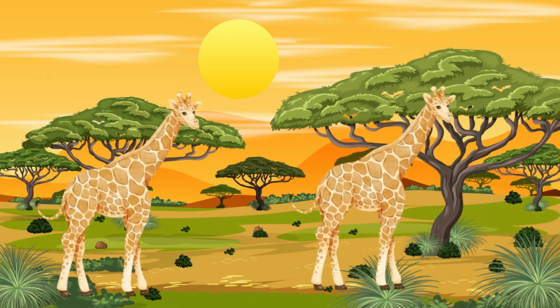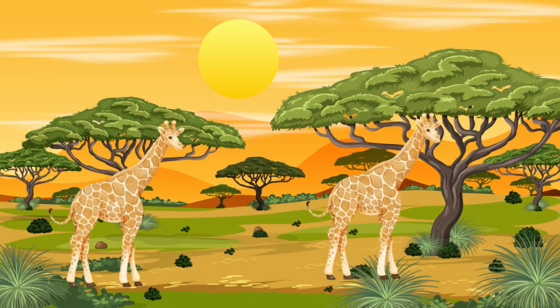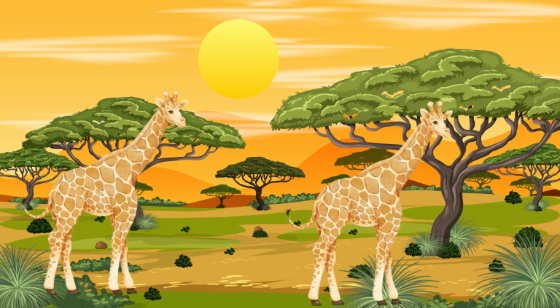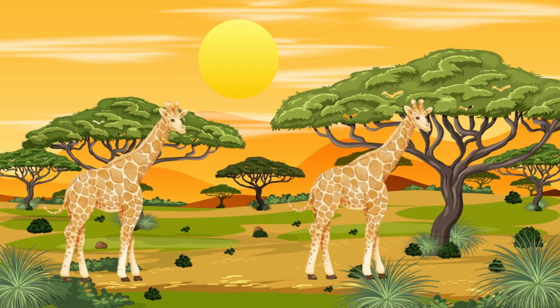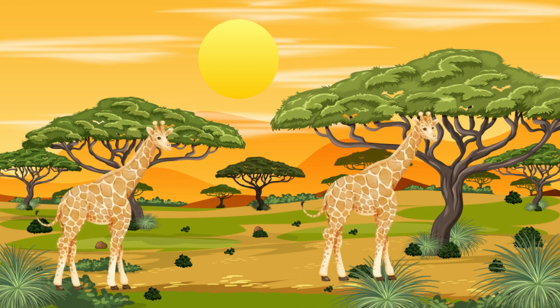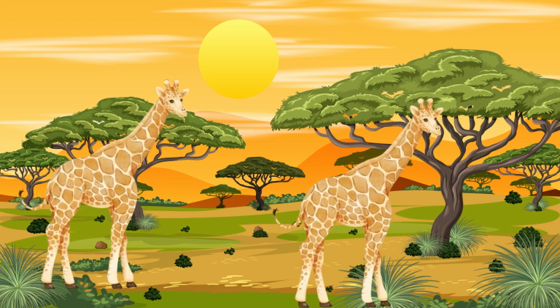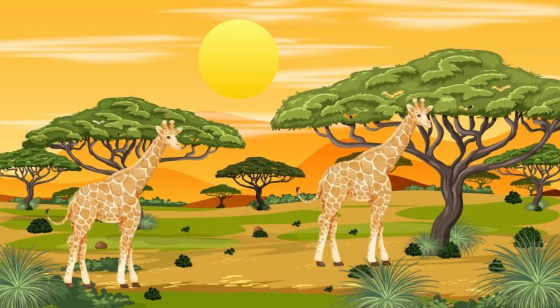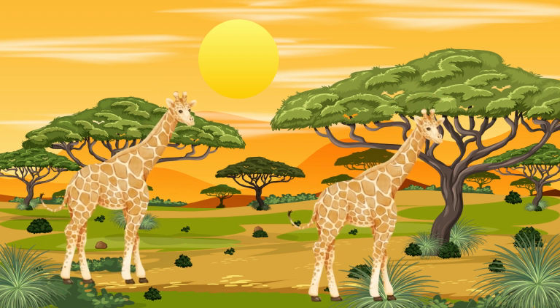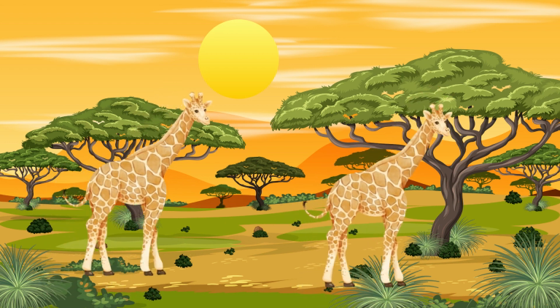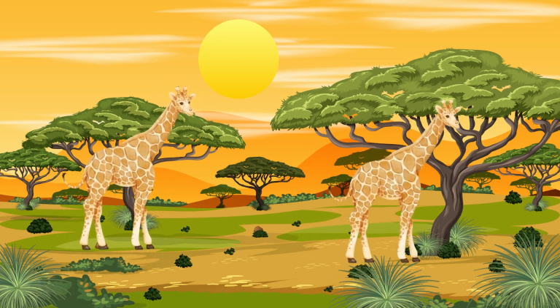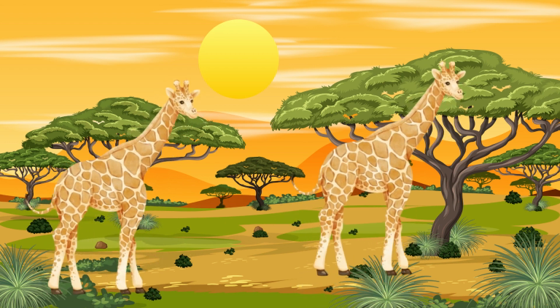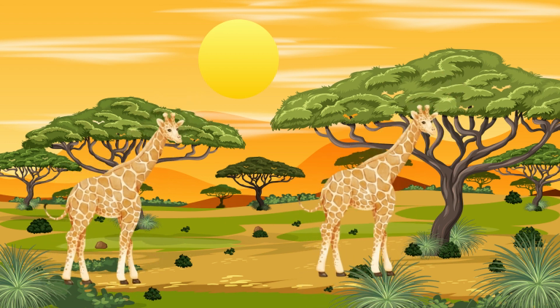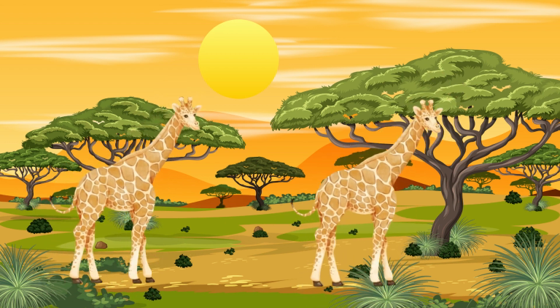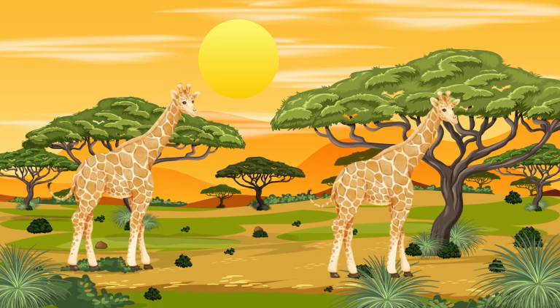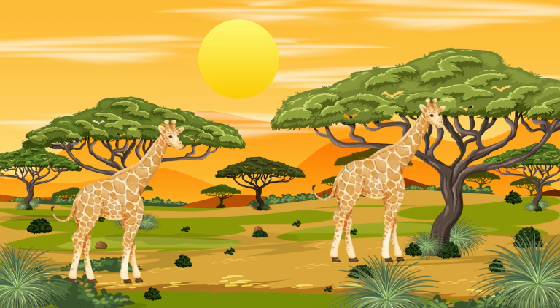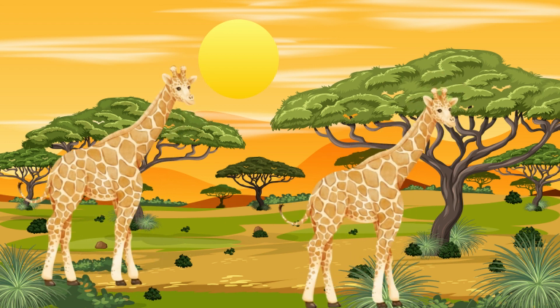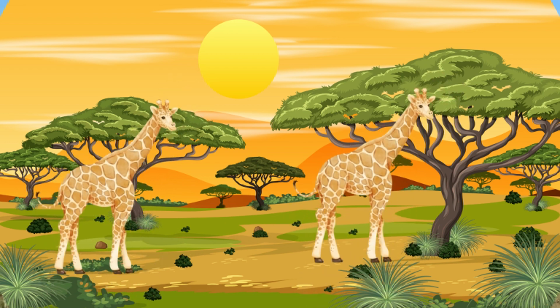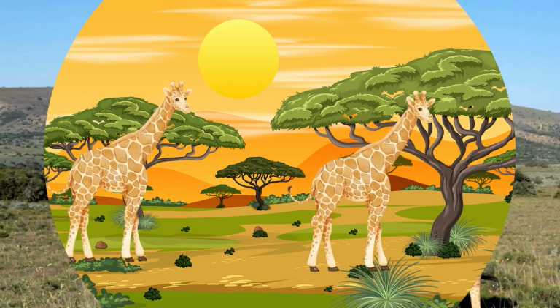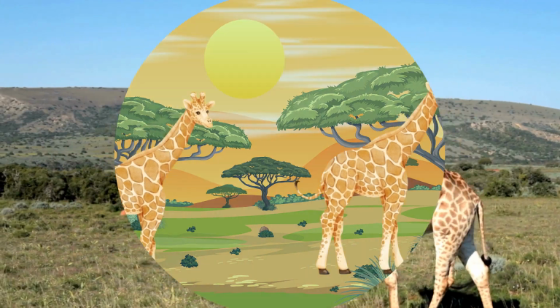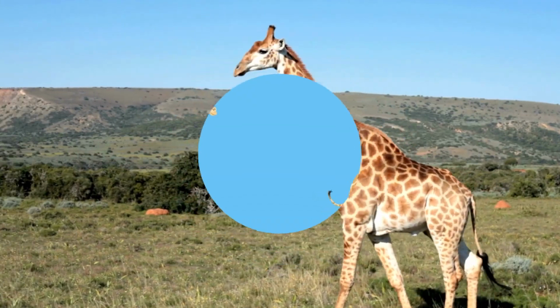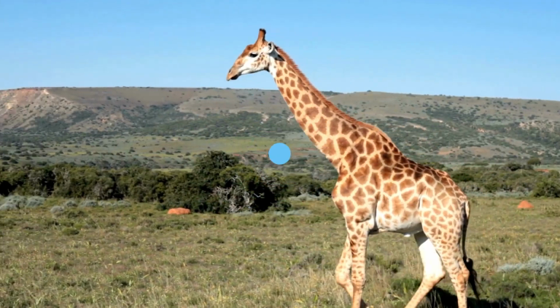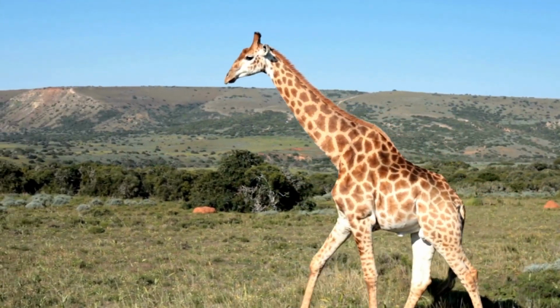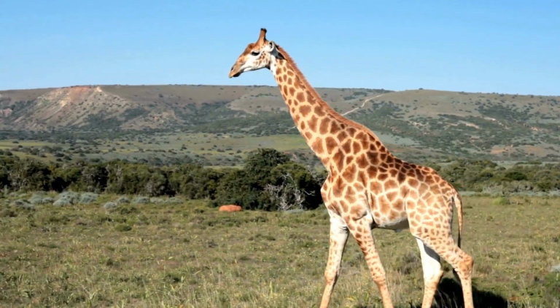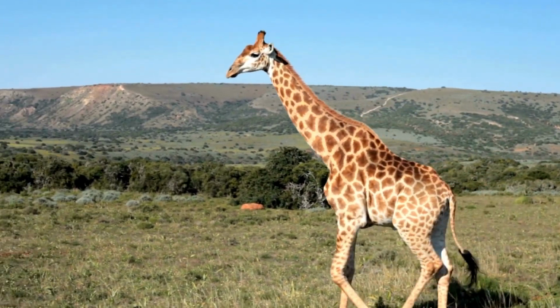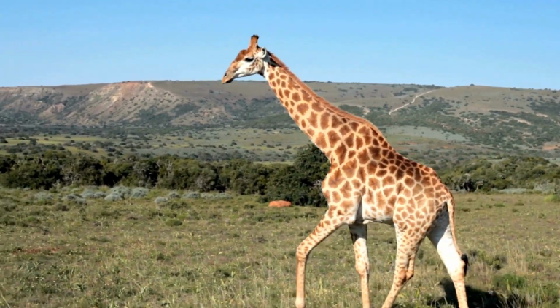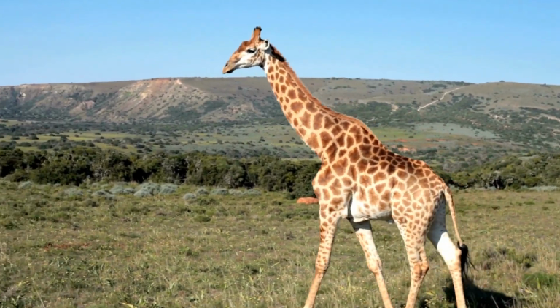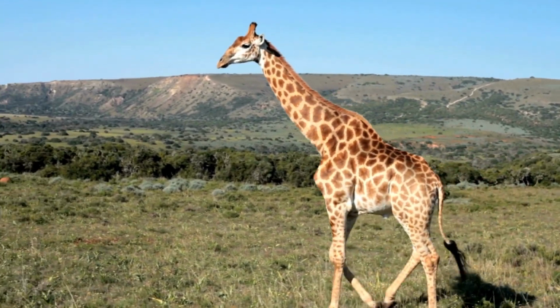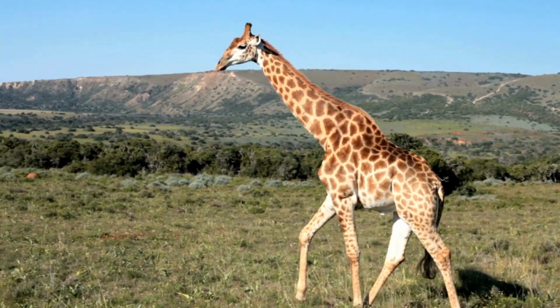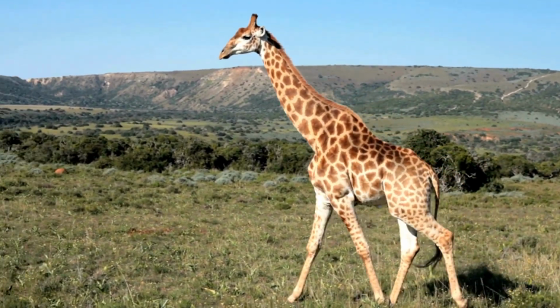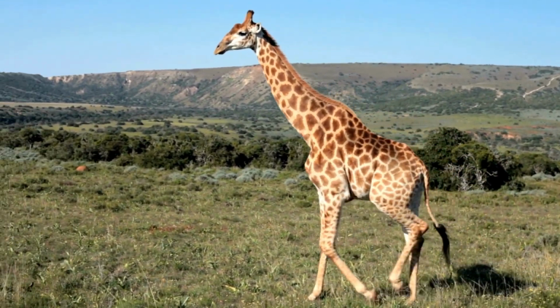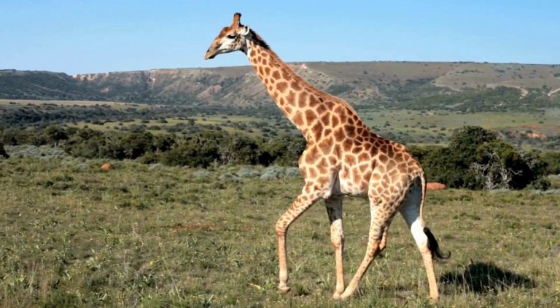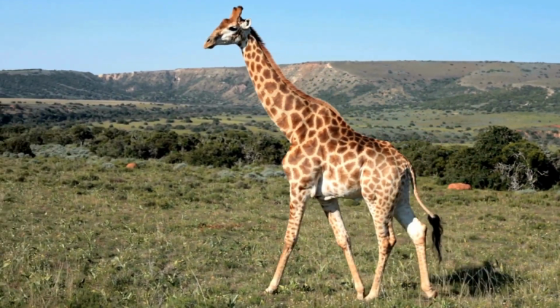Now let's get to know the giraffe, the tall animal that roams the savannah. Giraffes have long necks that help them reach high tree leaves. The key uniqueness of giraffes is their long neck.